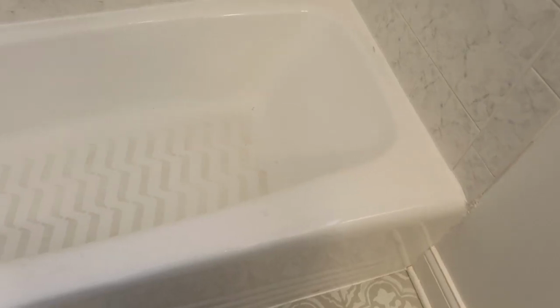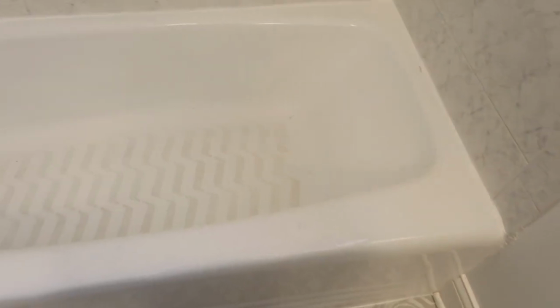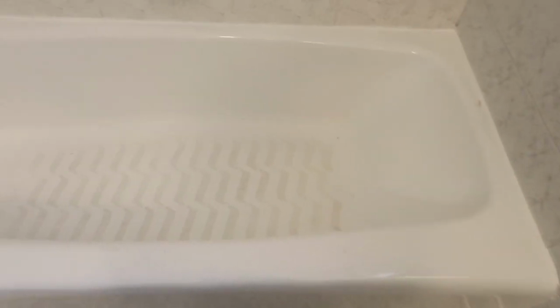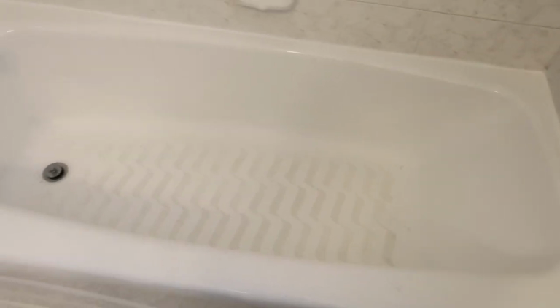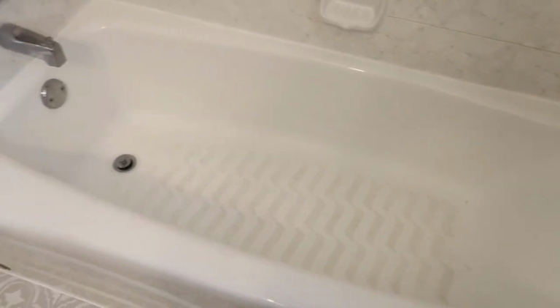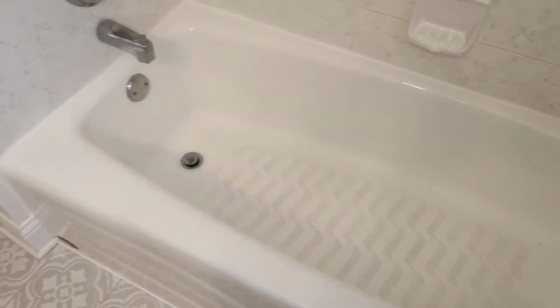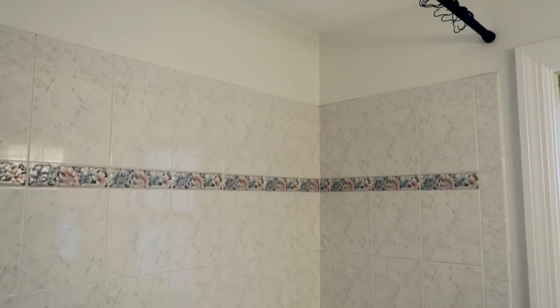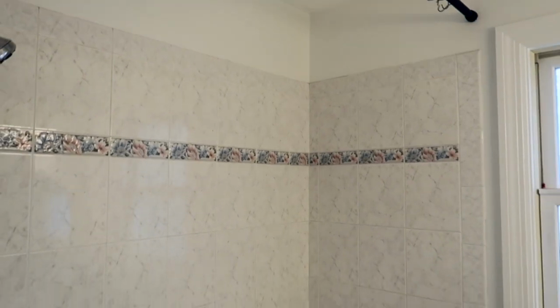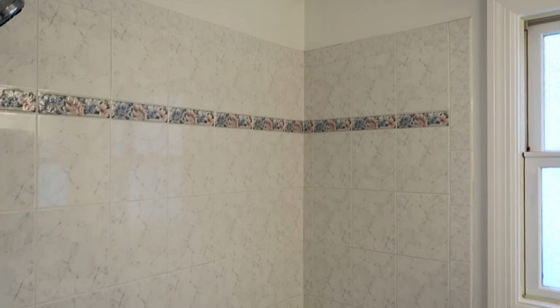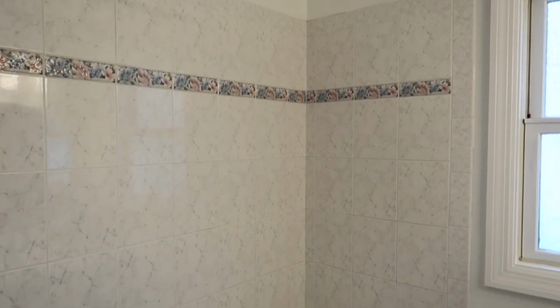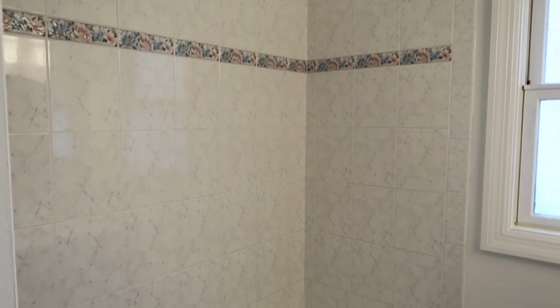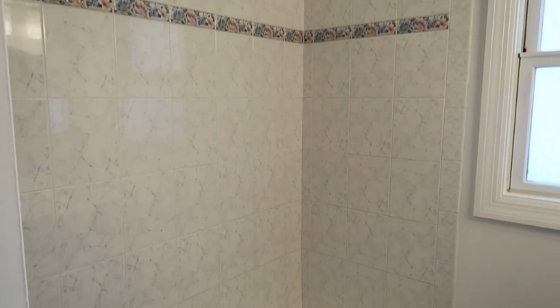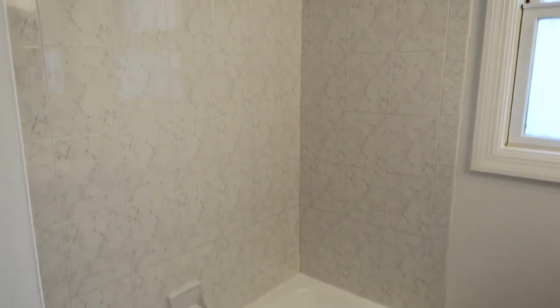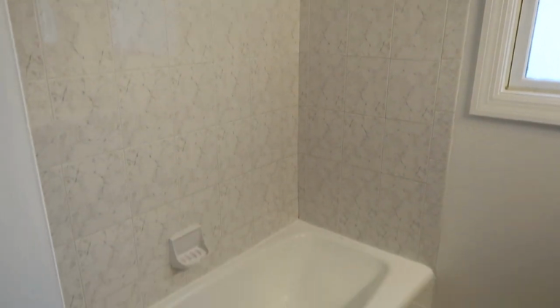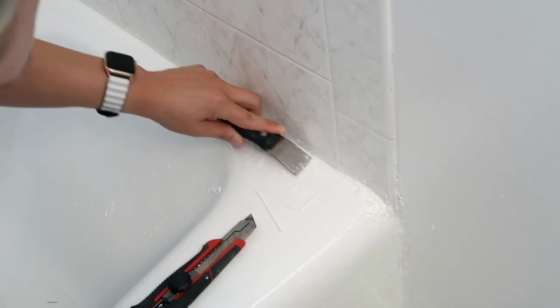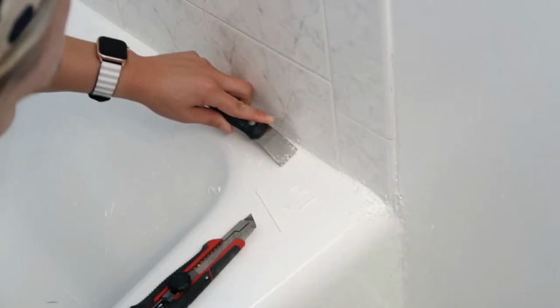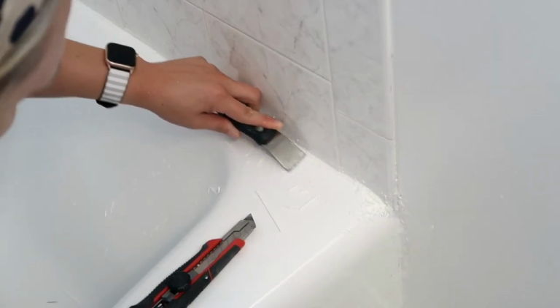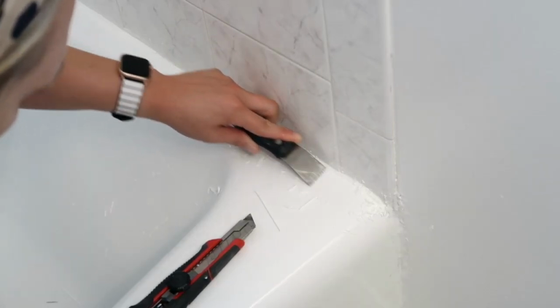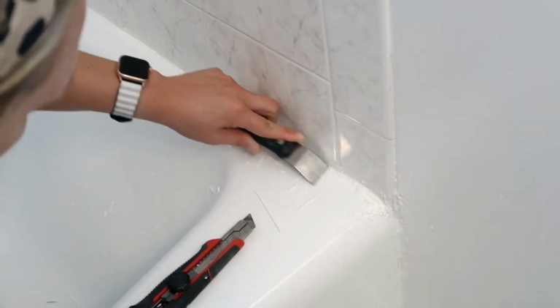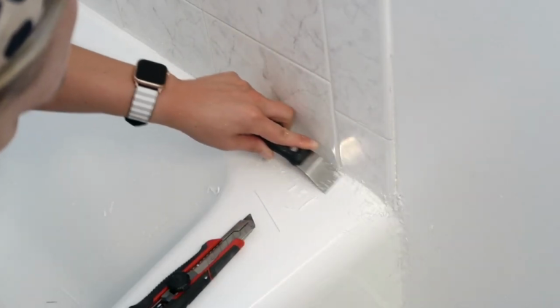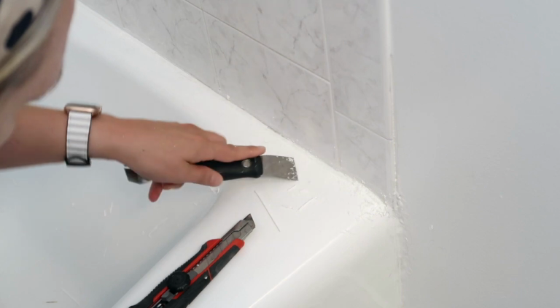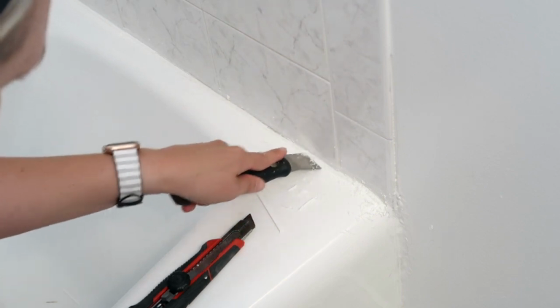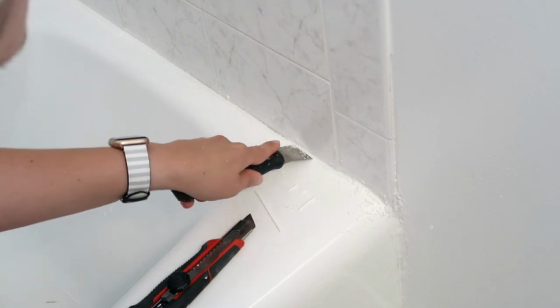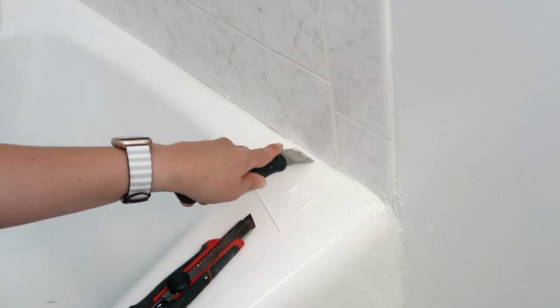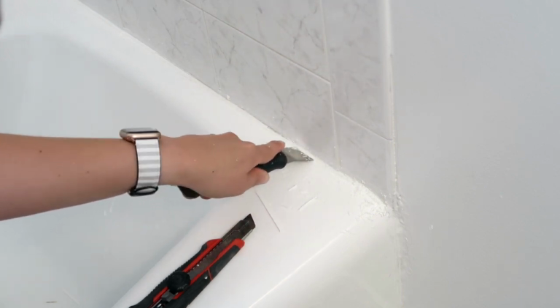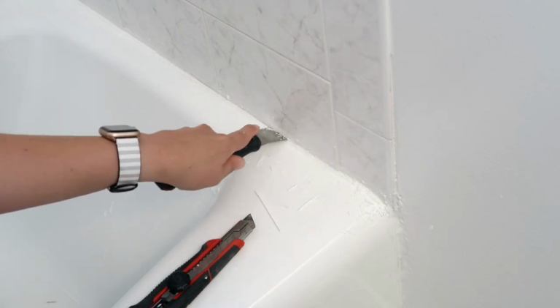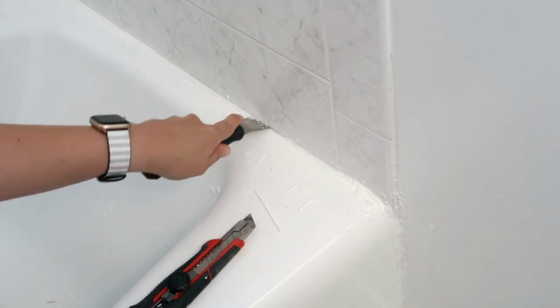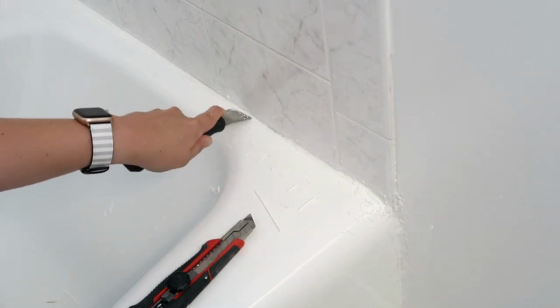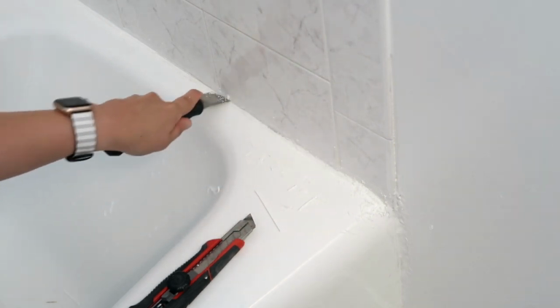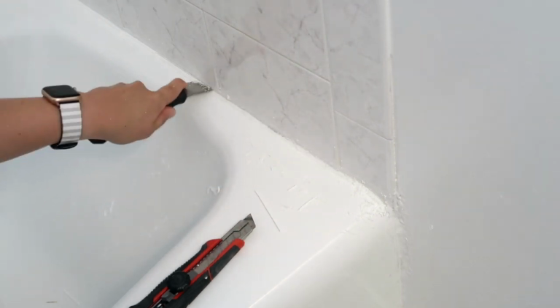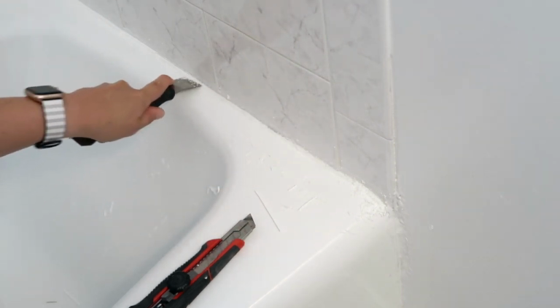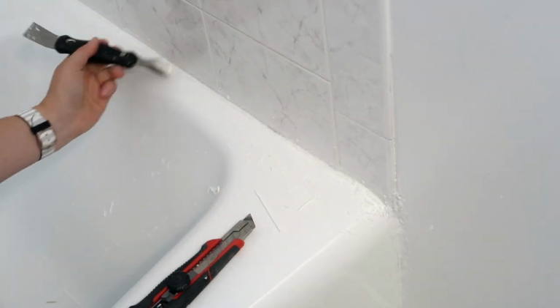To make sure the product adheres well, you need a super clean and dry surface. I start by scraping out the caulk along the base of the tub with a caulk removal tool. Once that's all out, it's time to start the multi-step cleaning process.